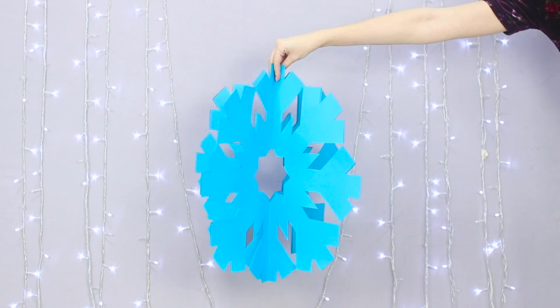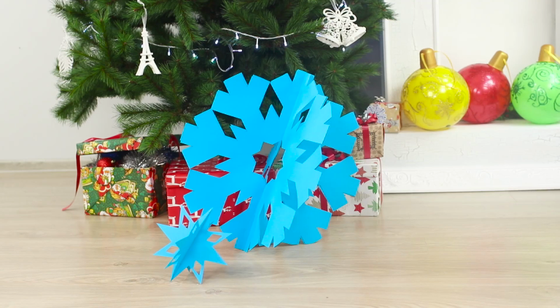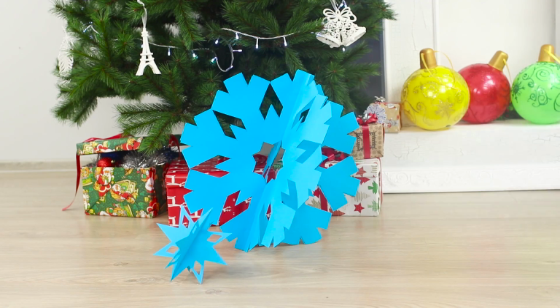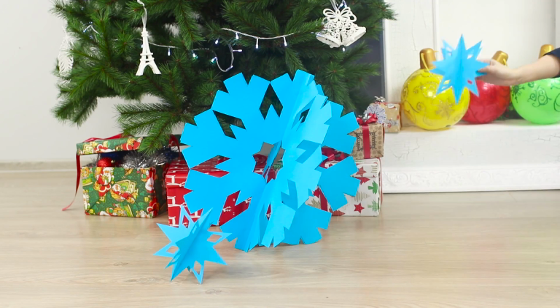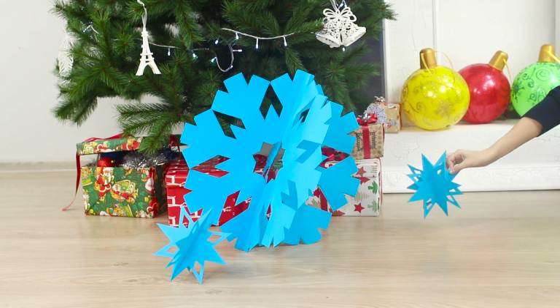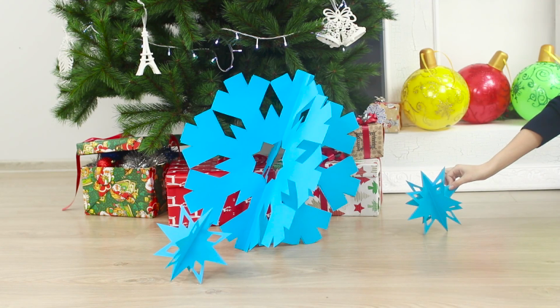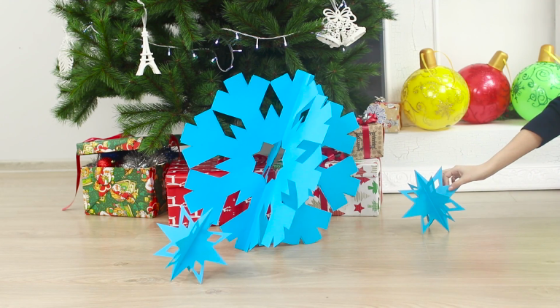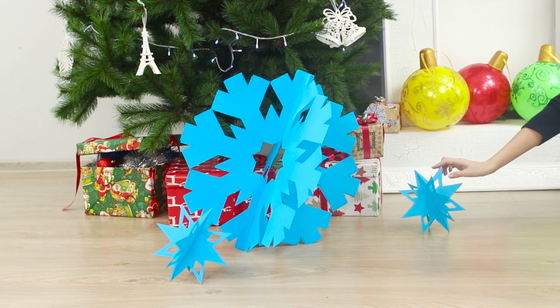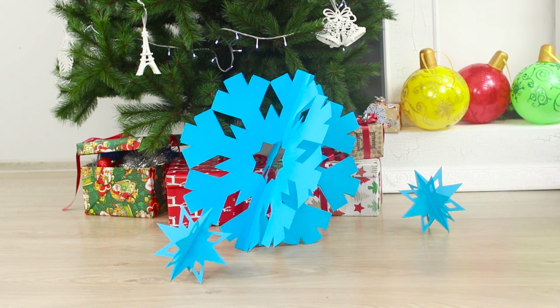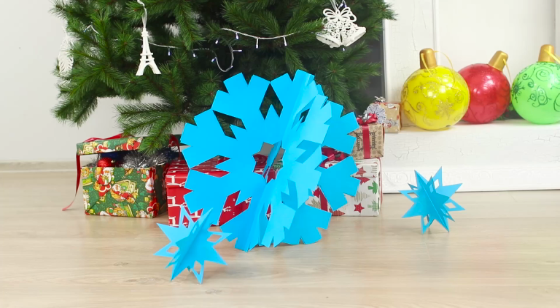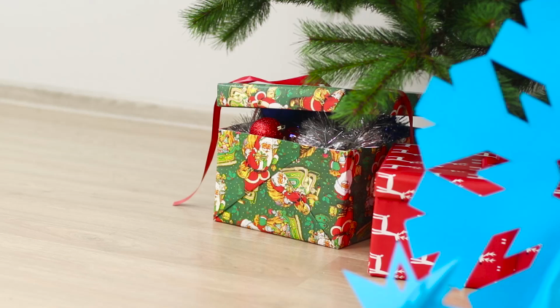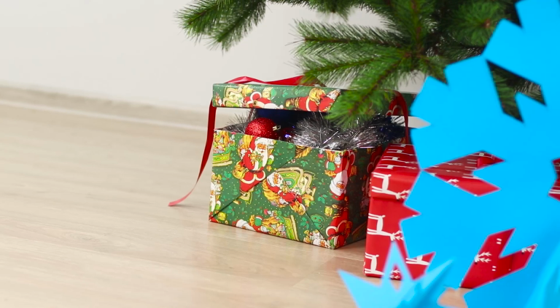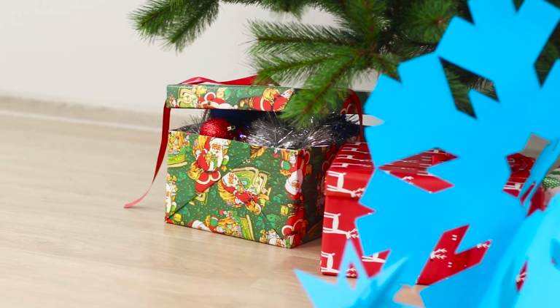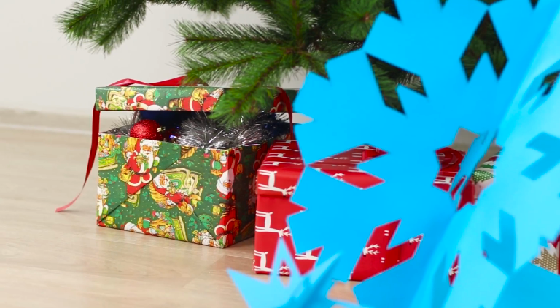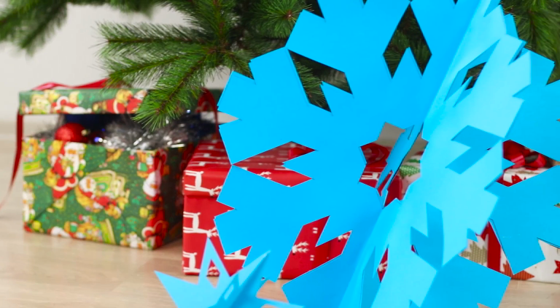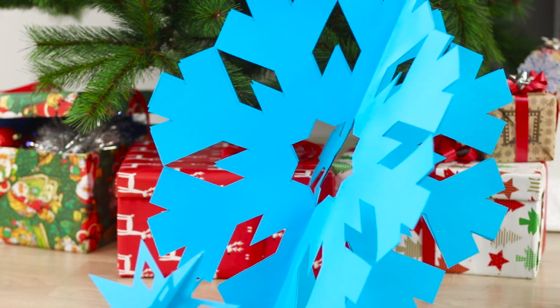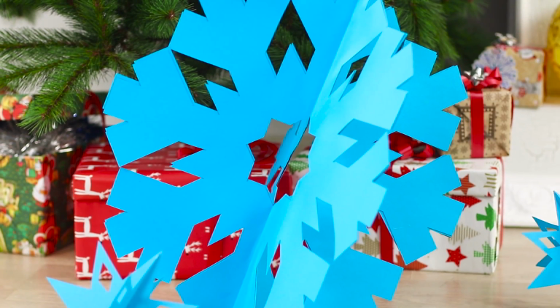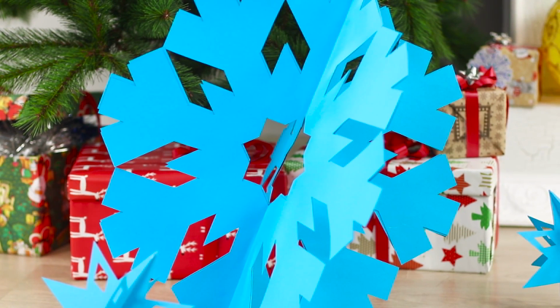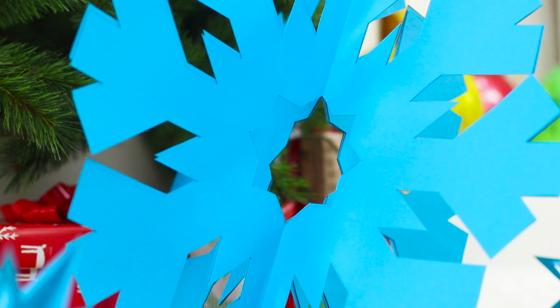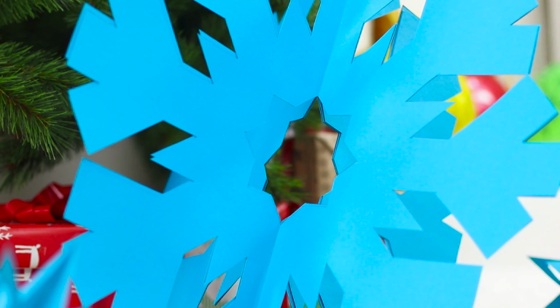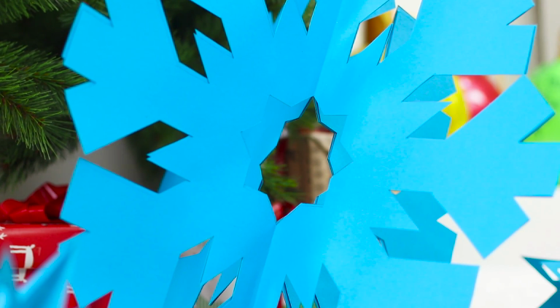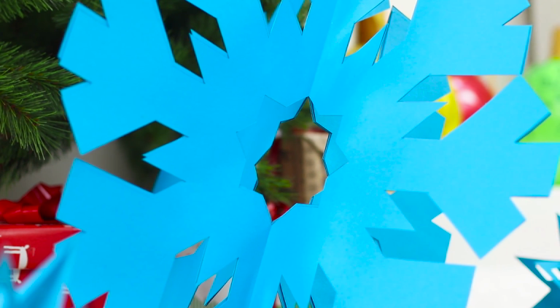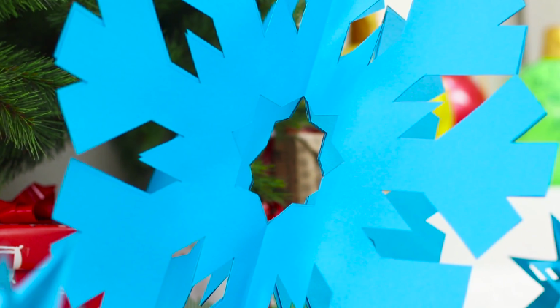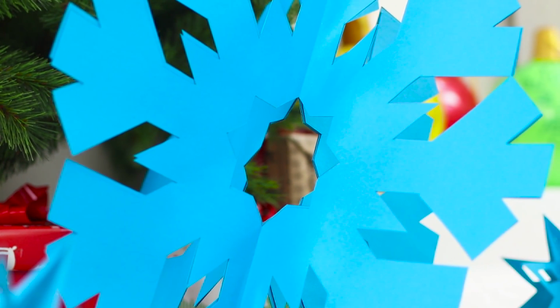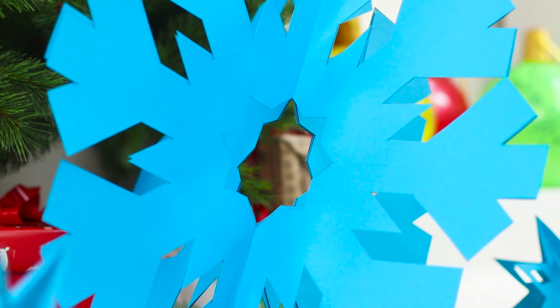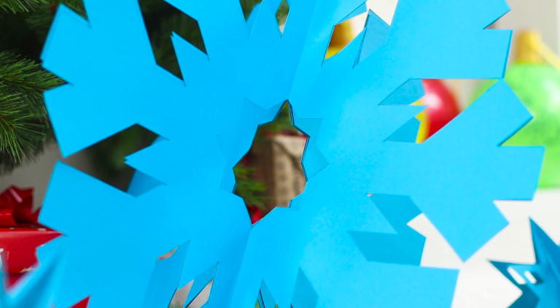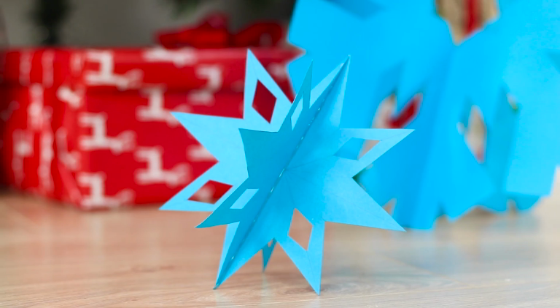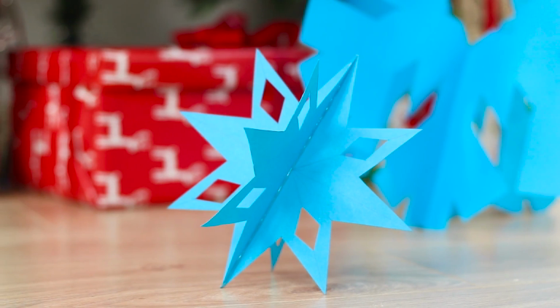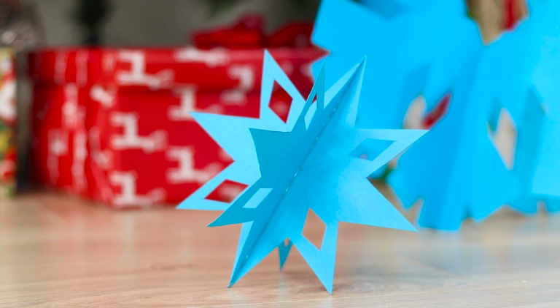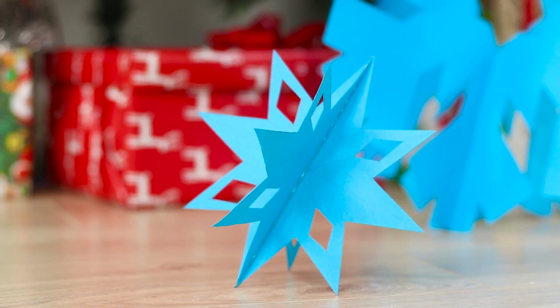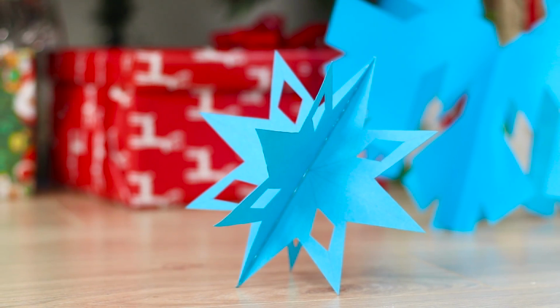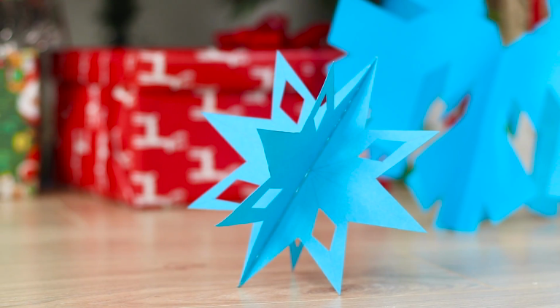In addition, make a pair of smaller snowflakes and place them under the Christmas tree. Very nice and festive!